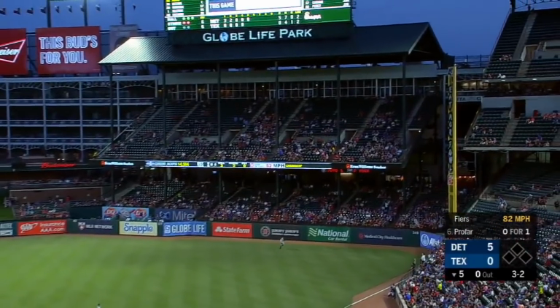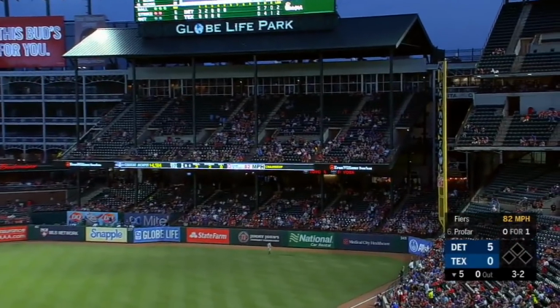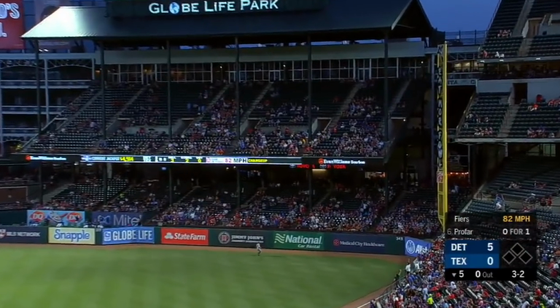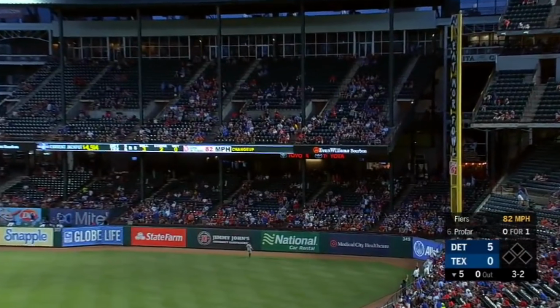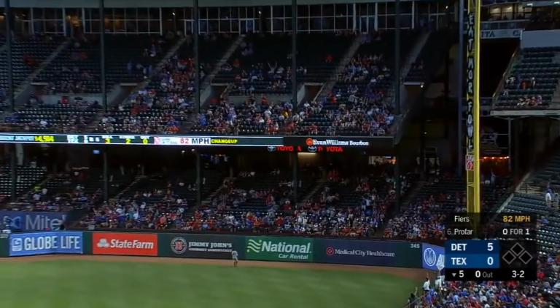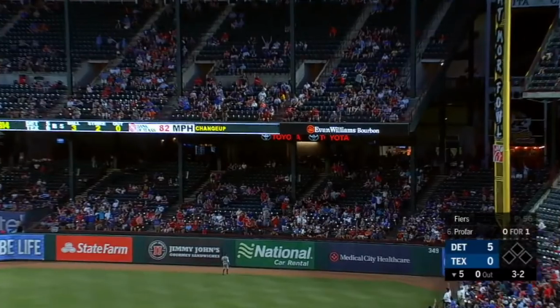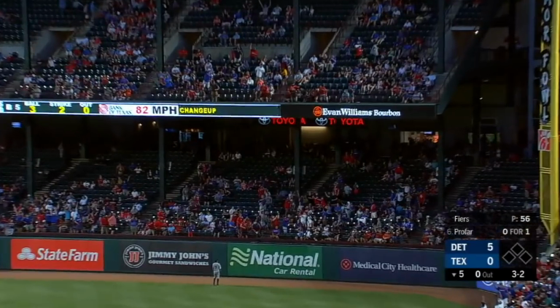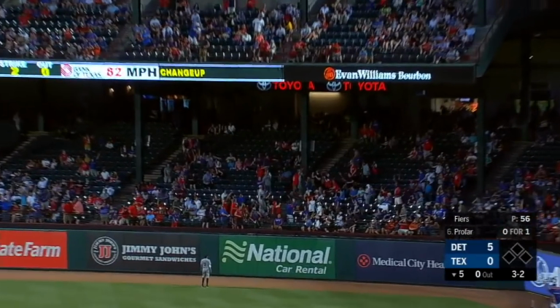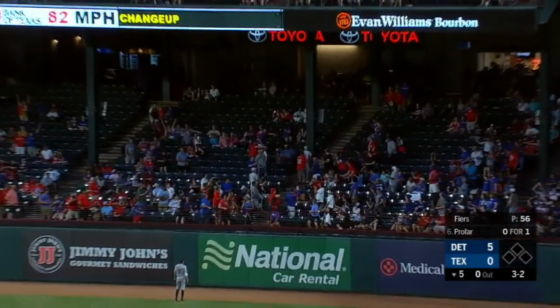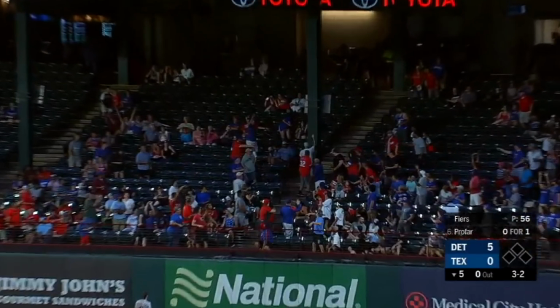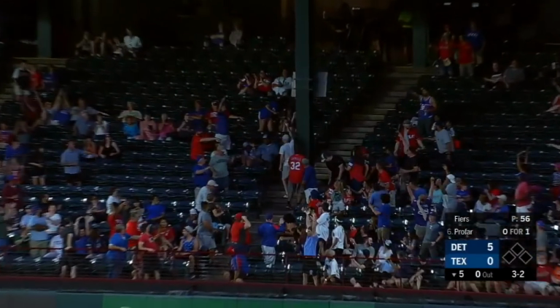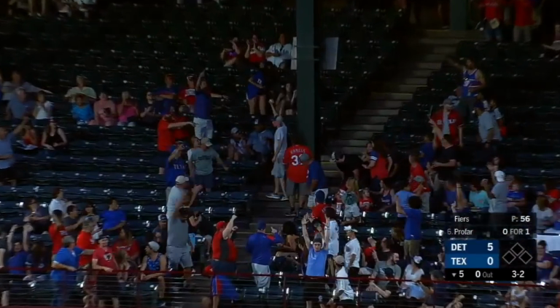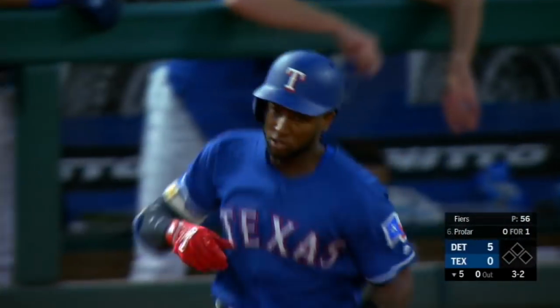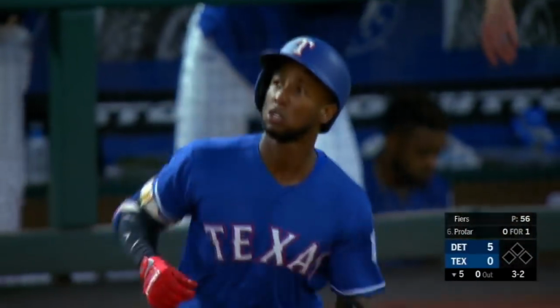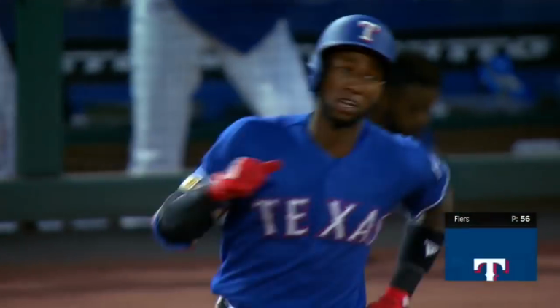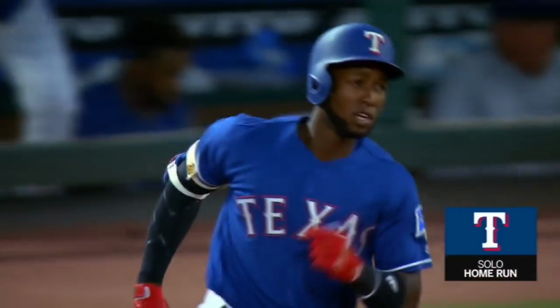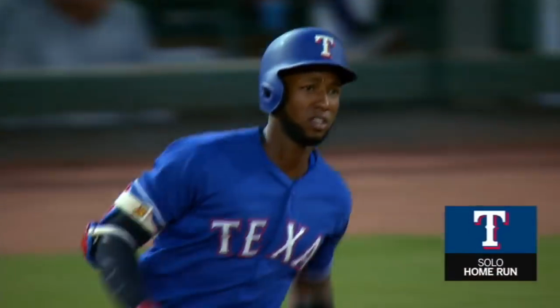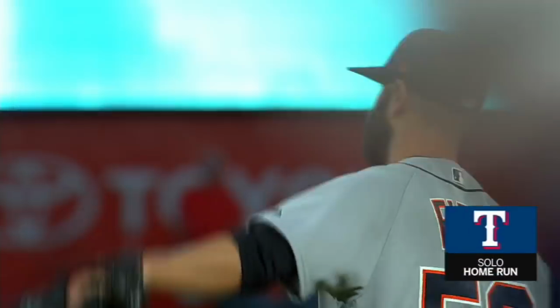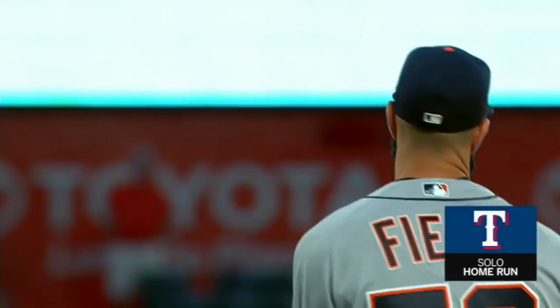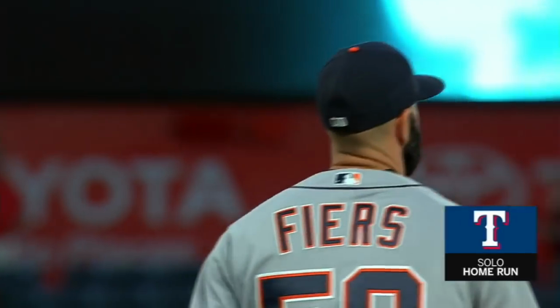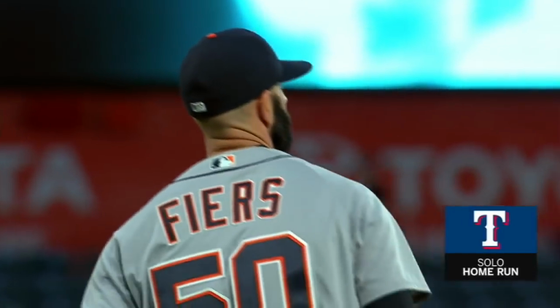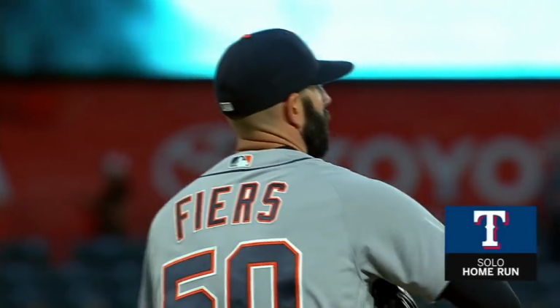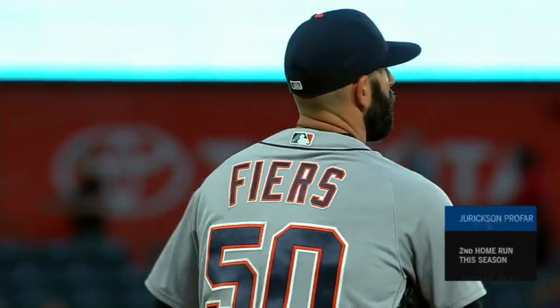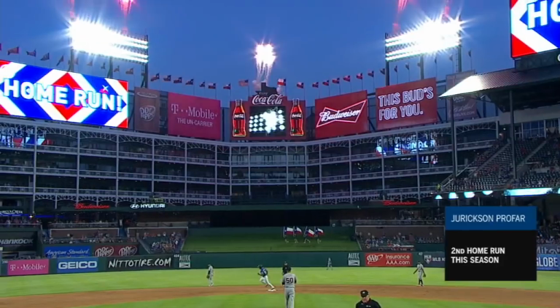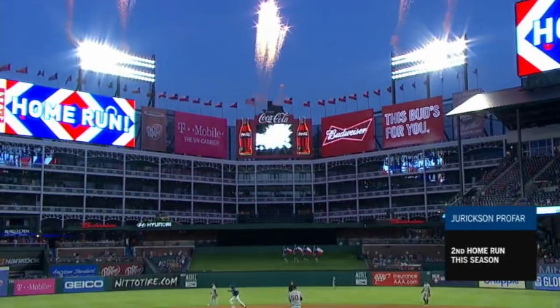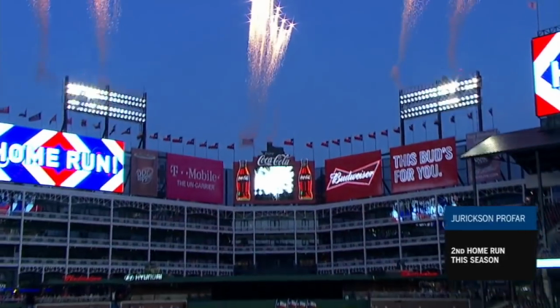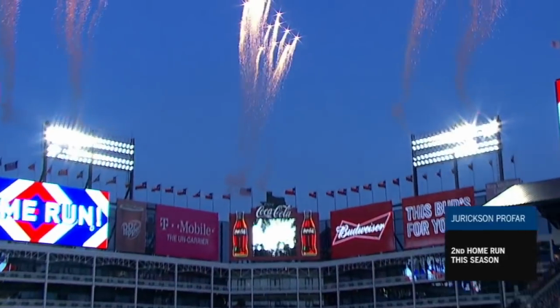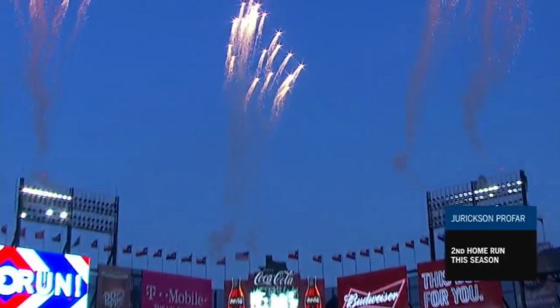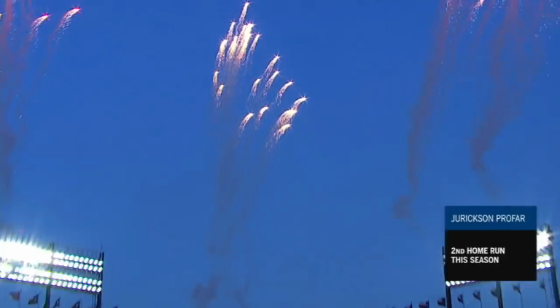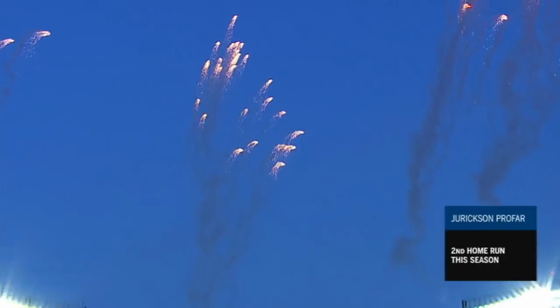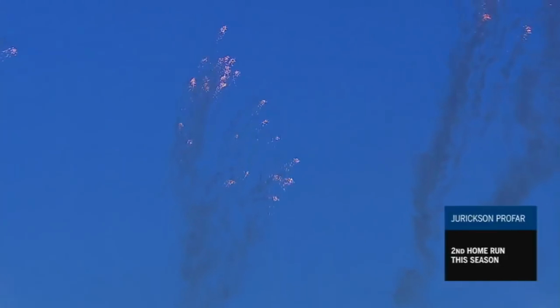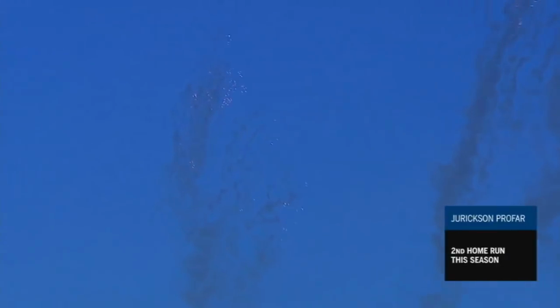Profar launches that ball deep to right — and it's gone! A no-doubter from Jurickson Profar, and the Rangers are on the board tonight.